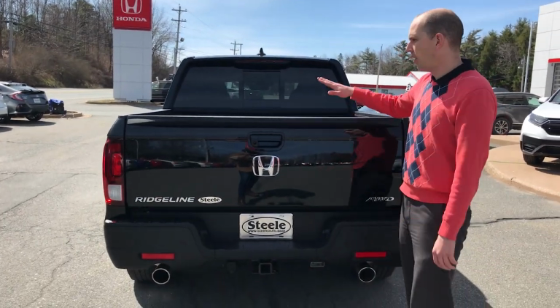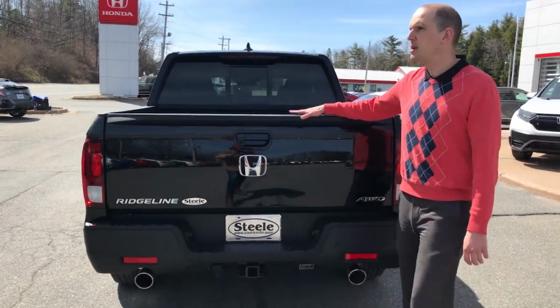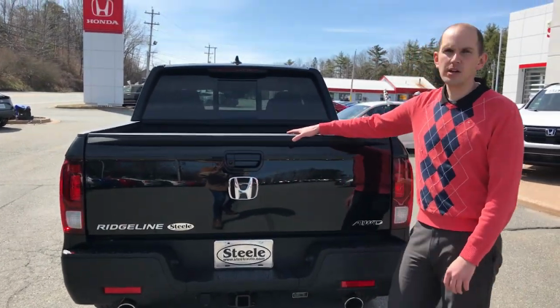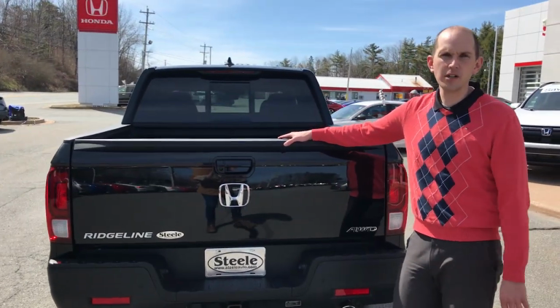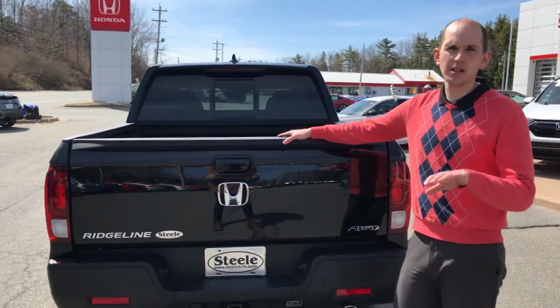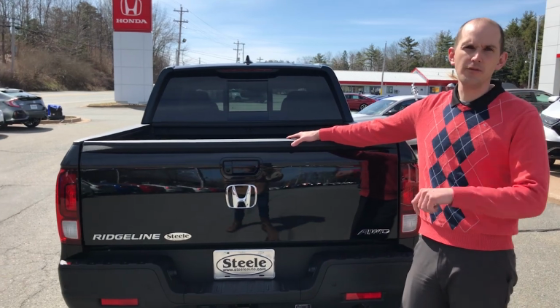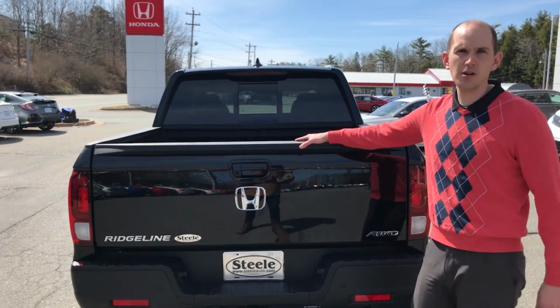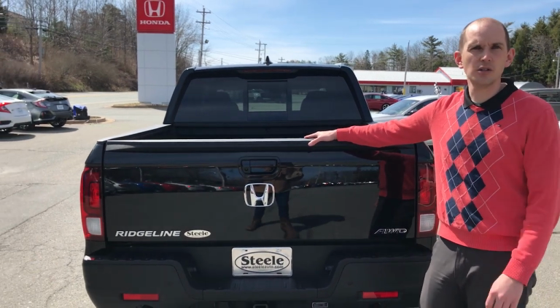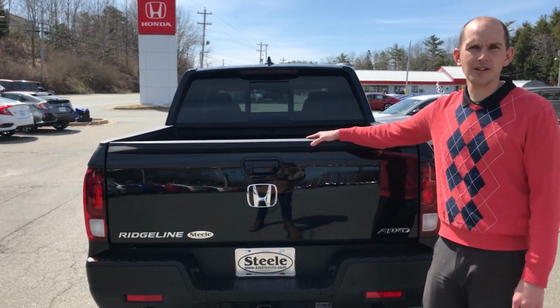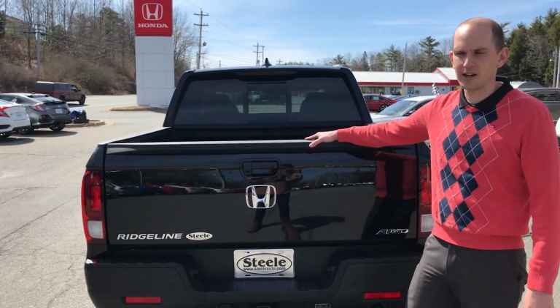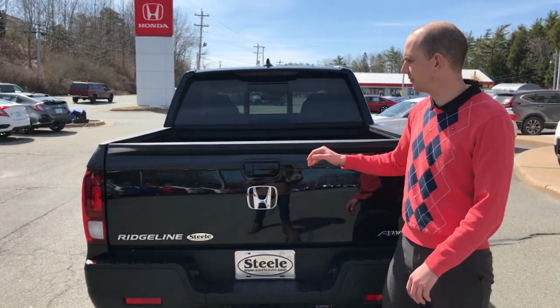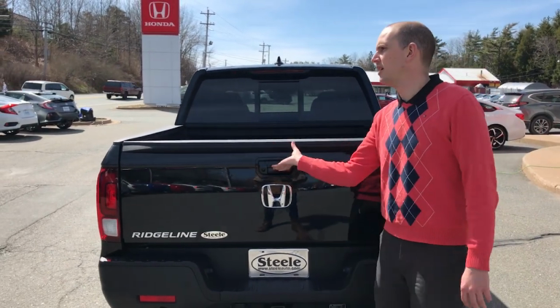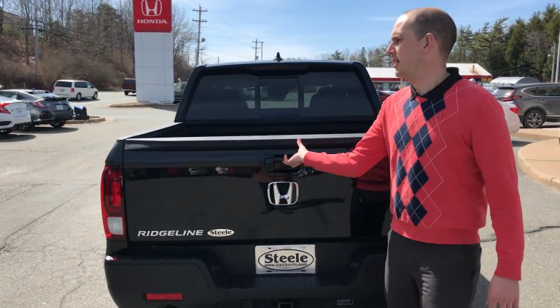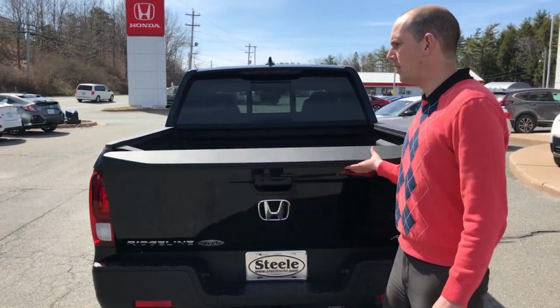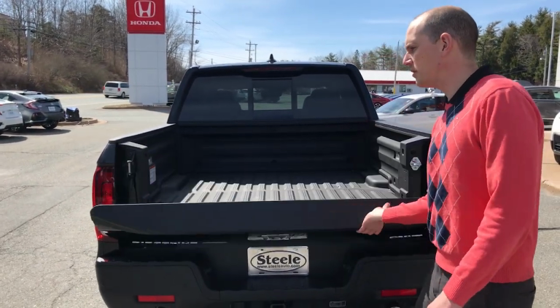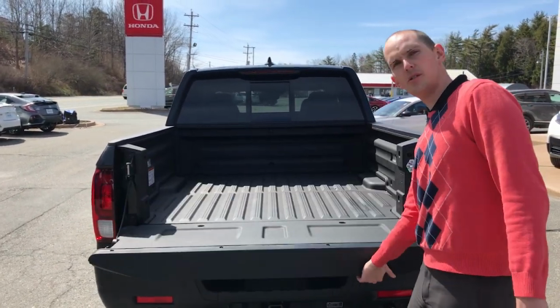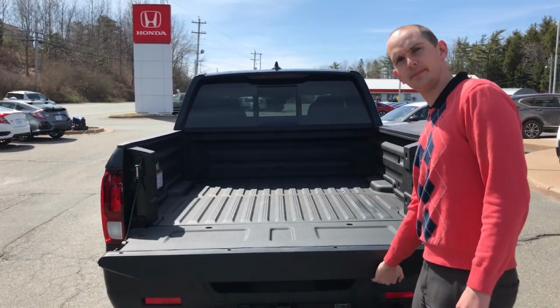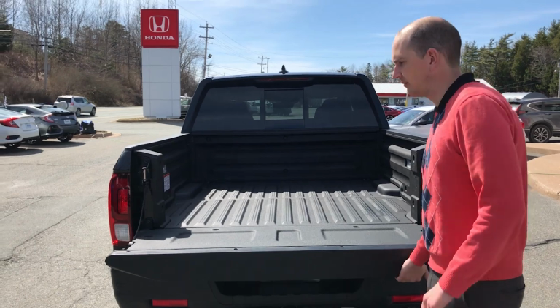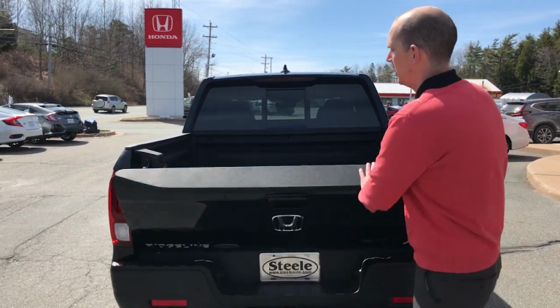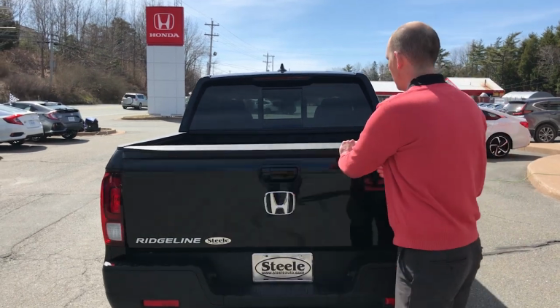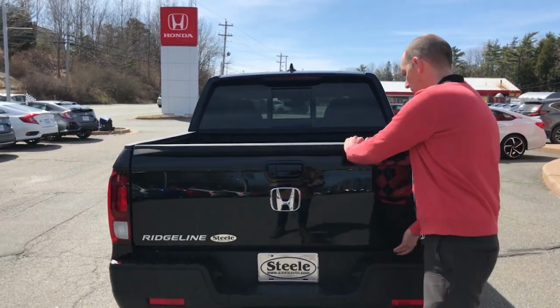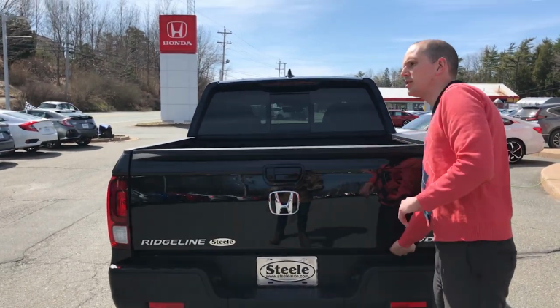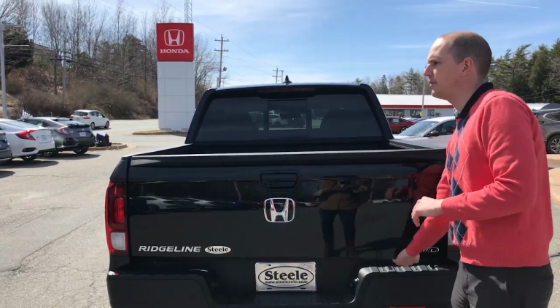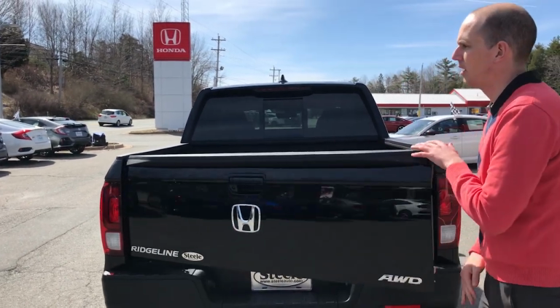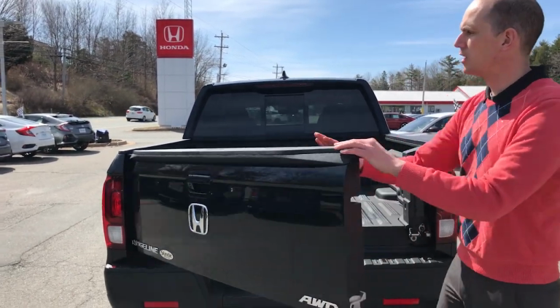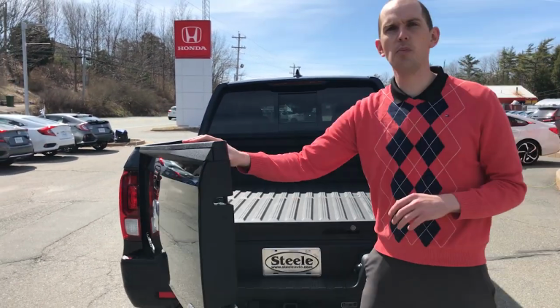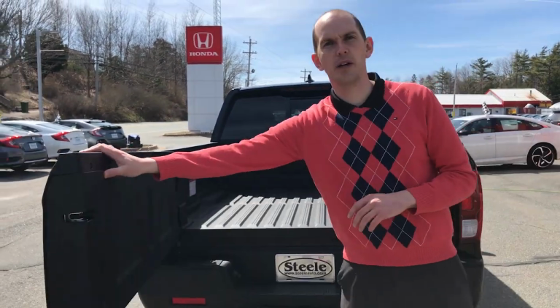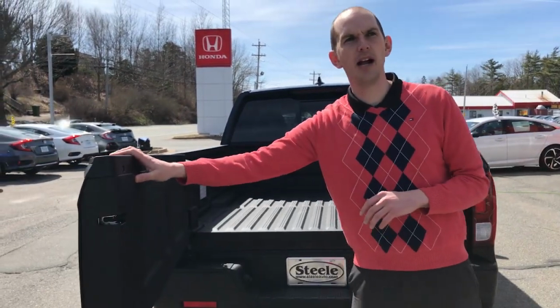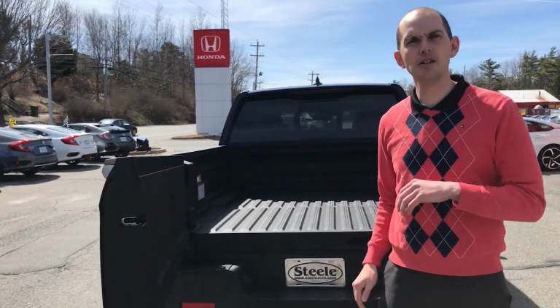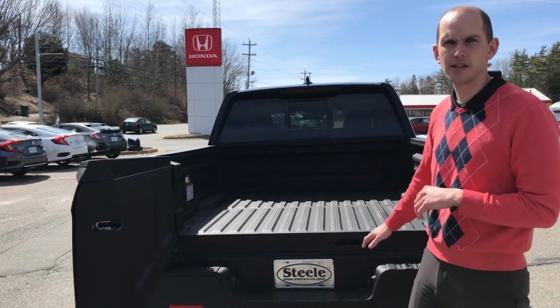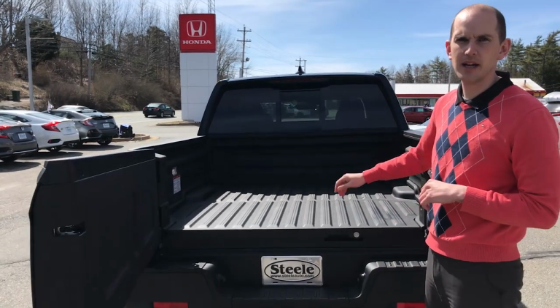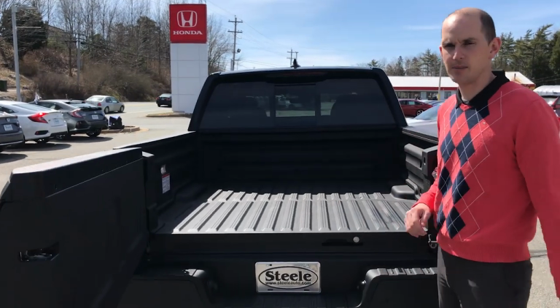The big party trick for the Ridgeline, which they were the first to do, is the dual-action tailgate. It opens the traditional way, but also swings open this way, allowing you easier access to the bed to grab stuff.